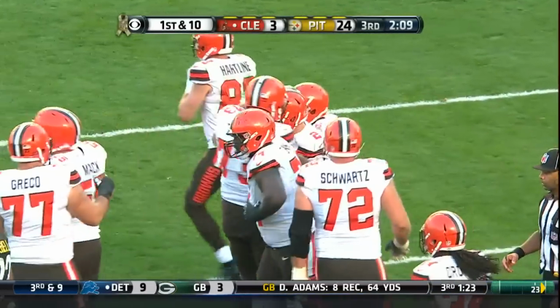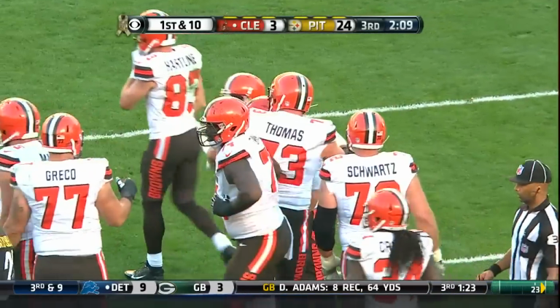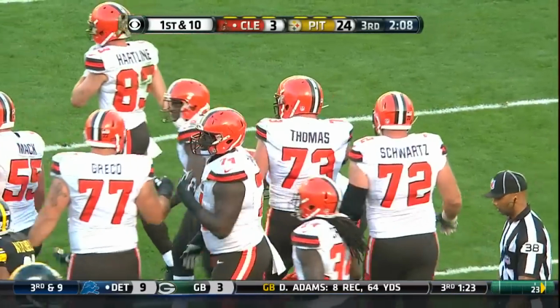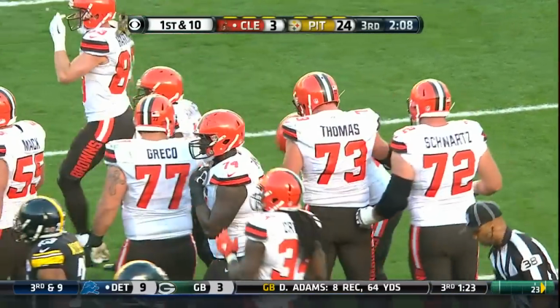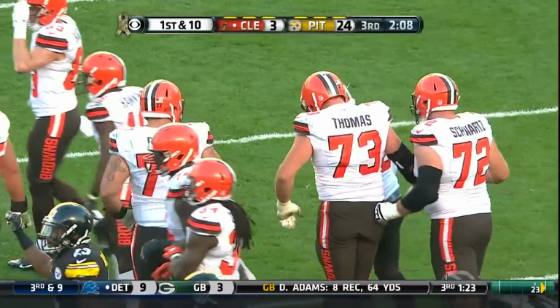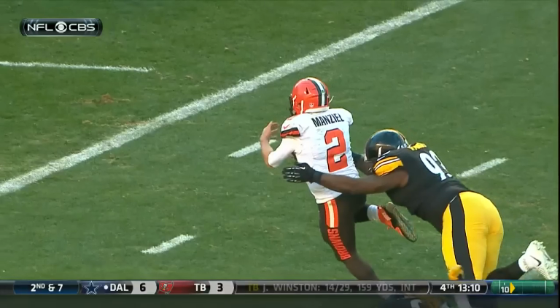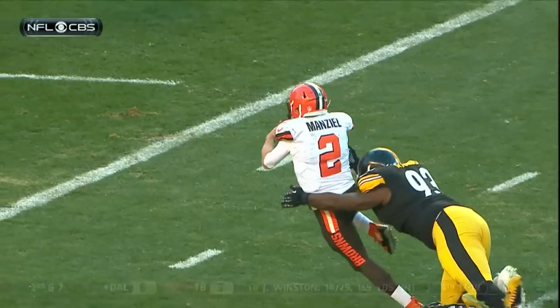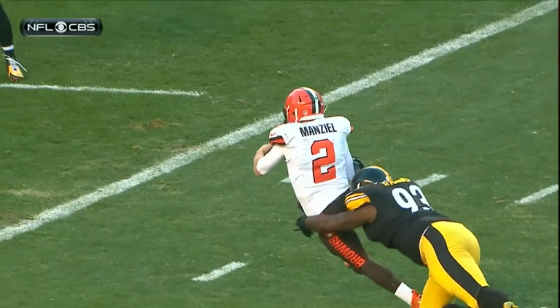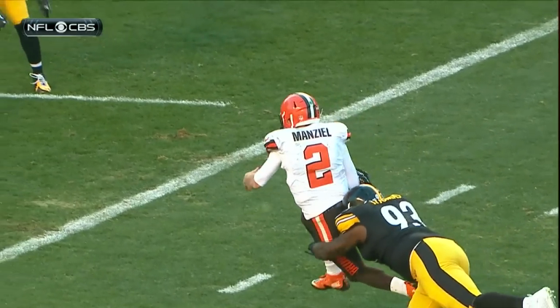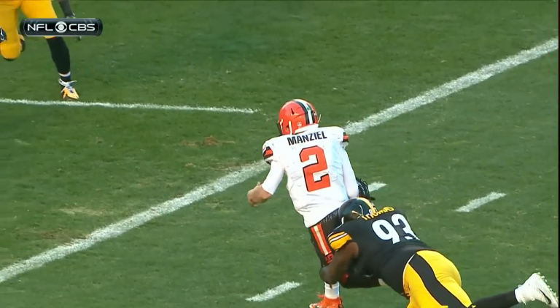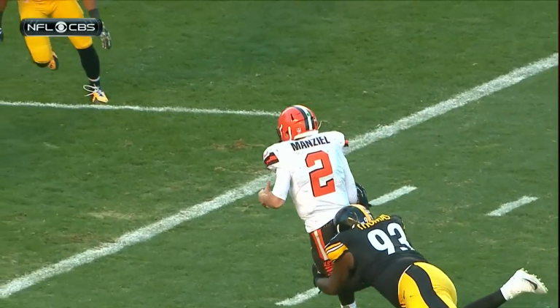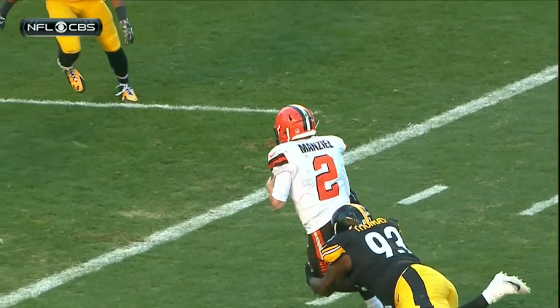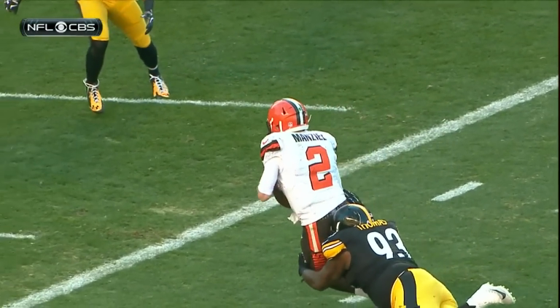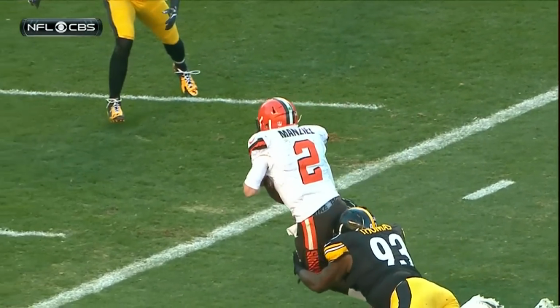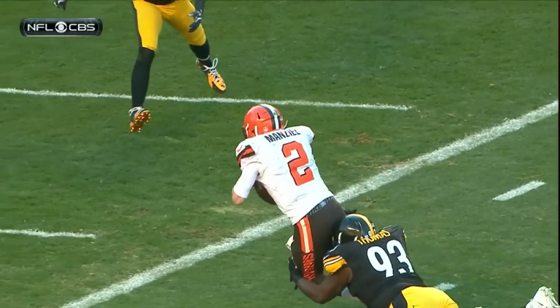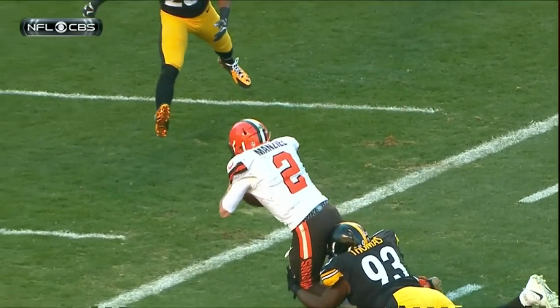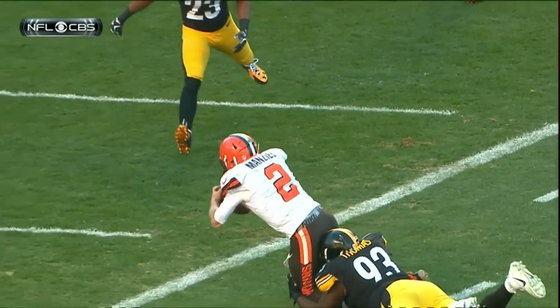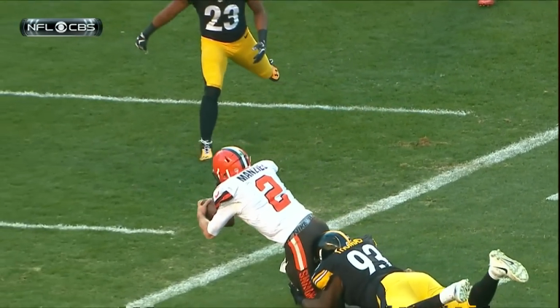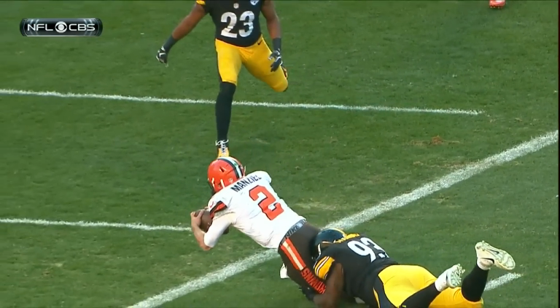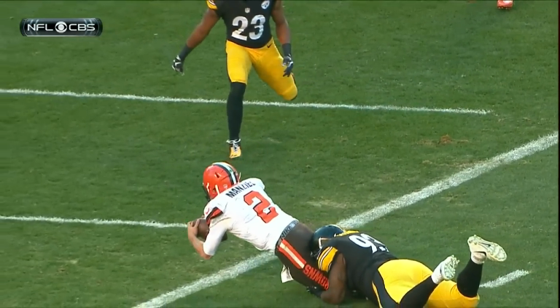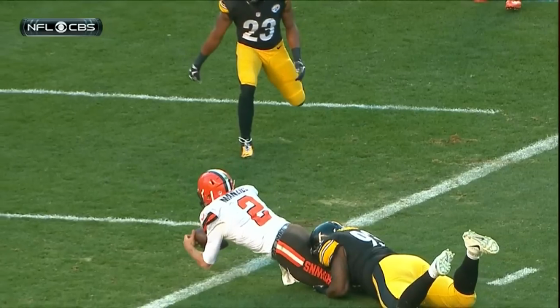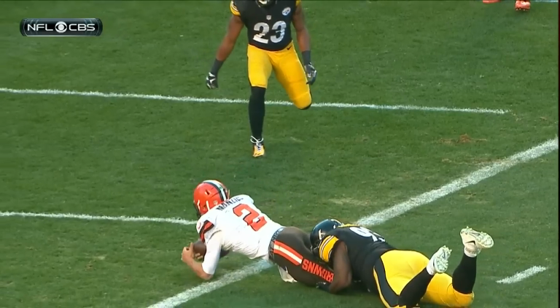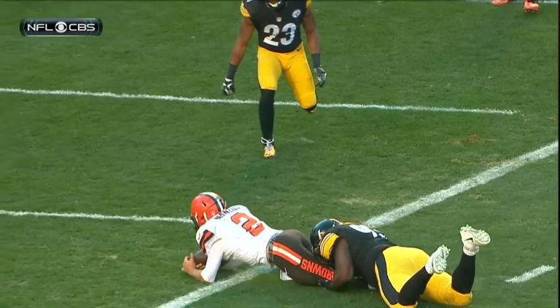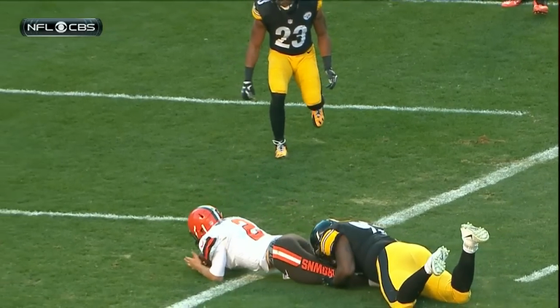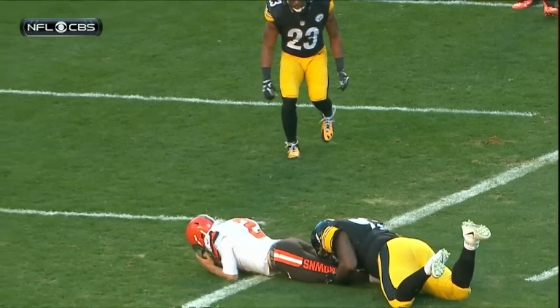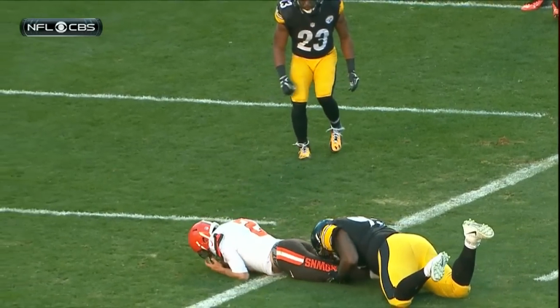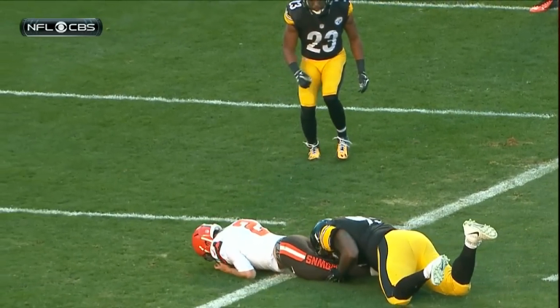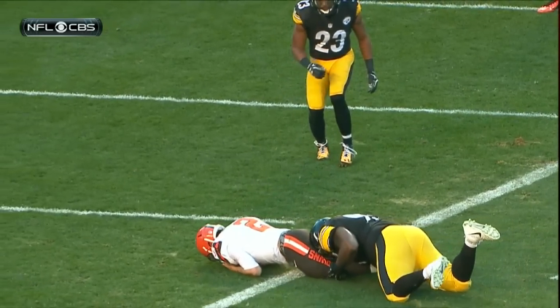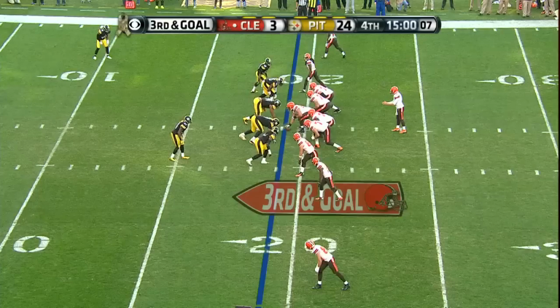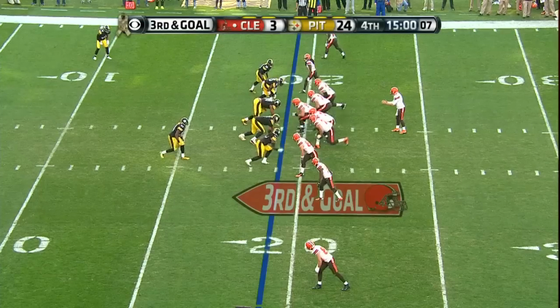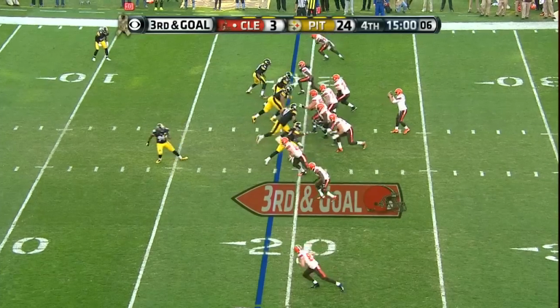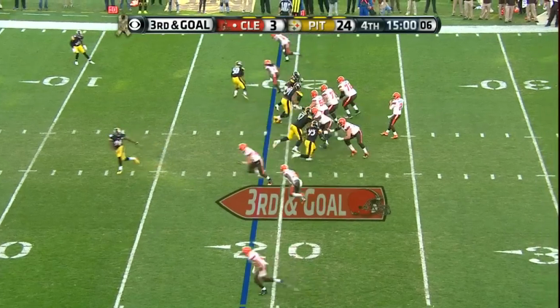Are they going to mark him down? They're going to say forward progress stopped, in the grasp. They're going to say he's down short of the end zone. Steelers lead 4-3.